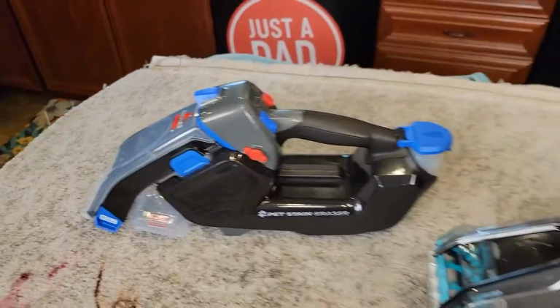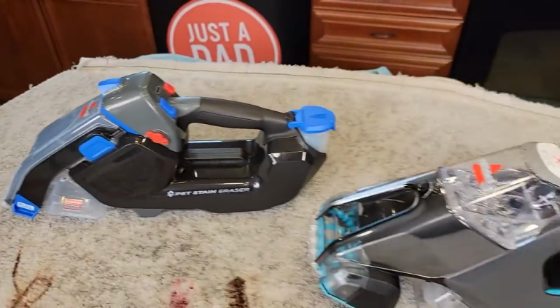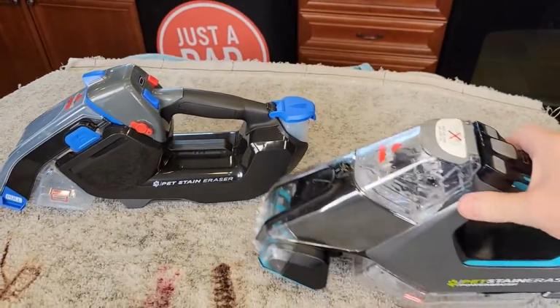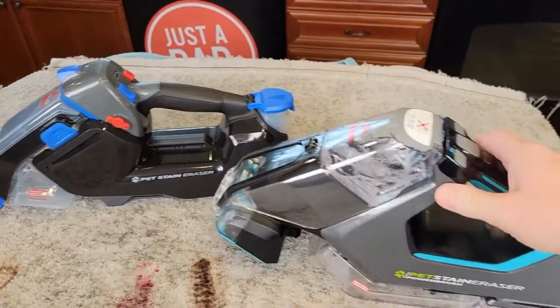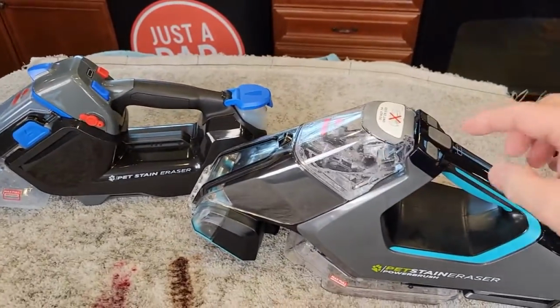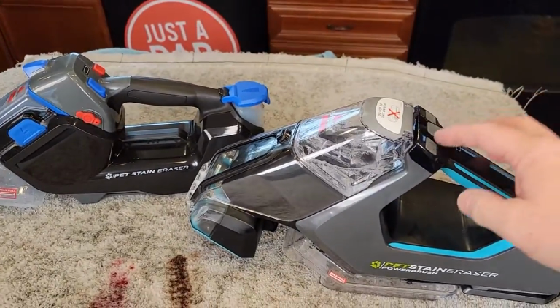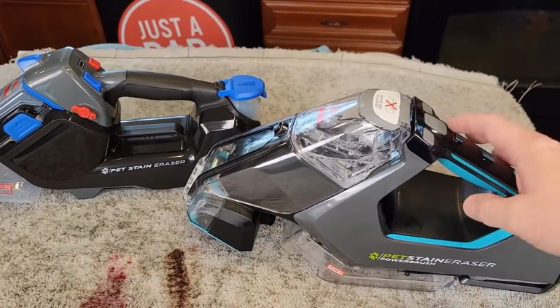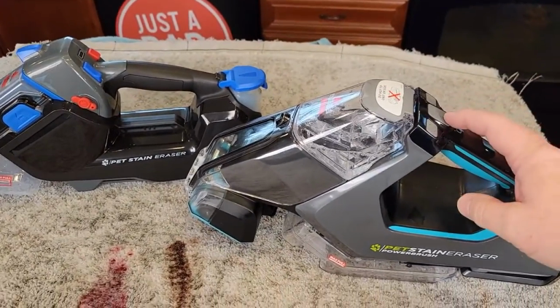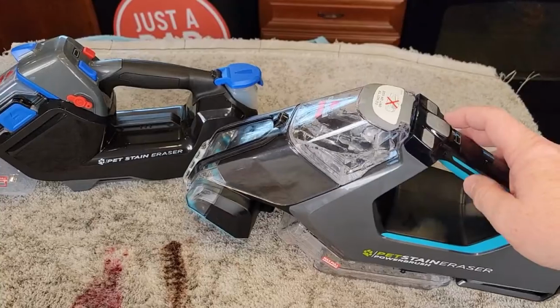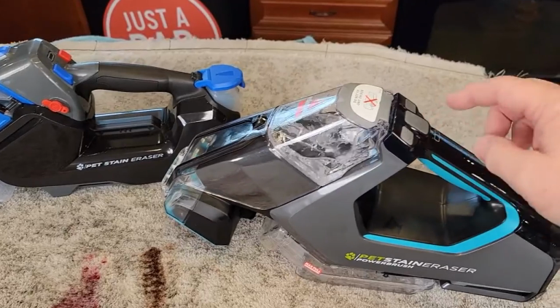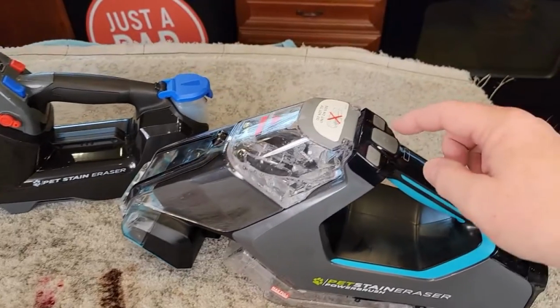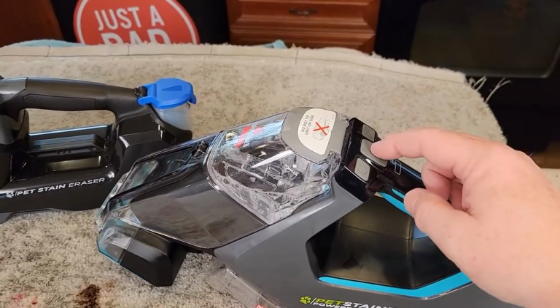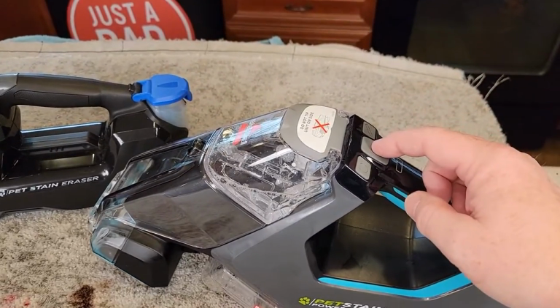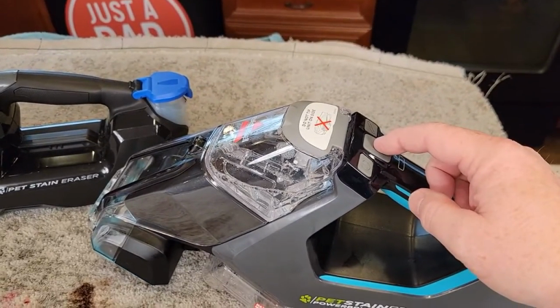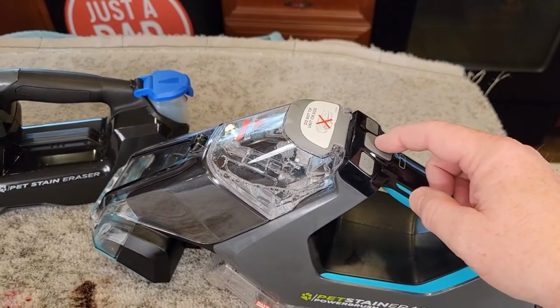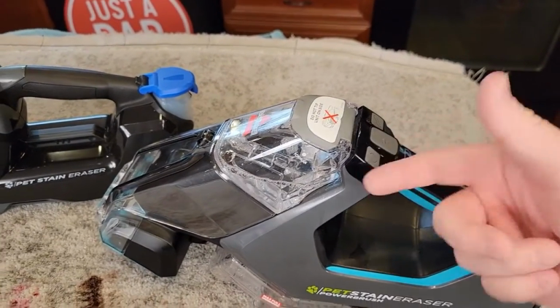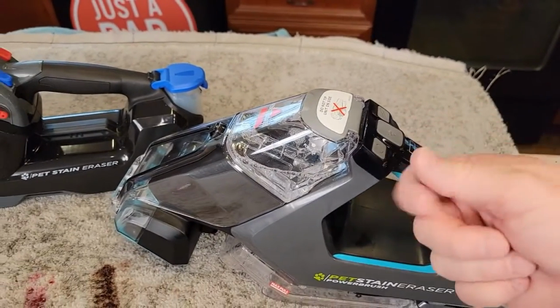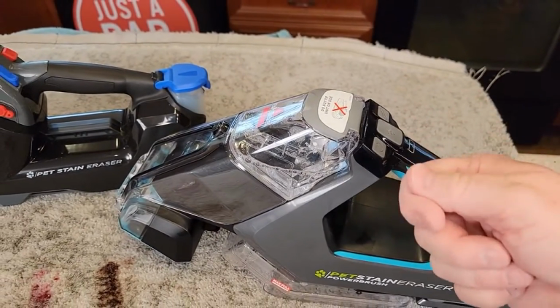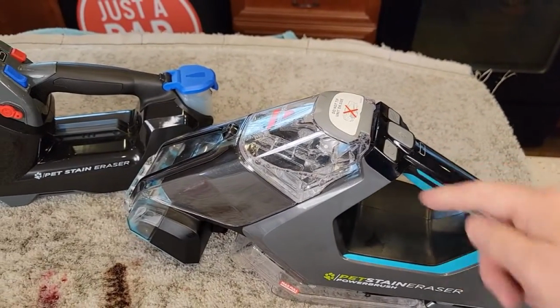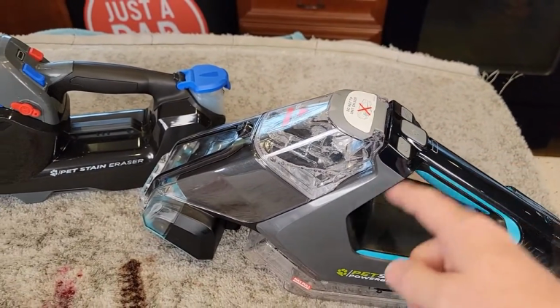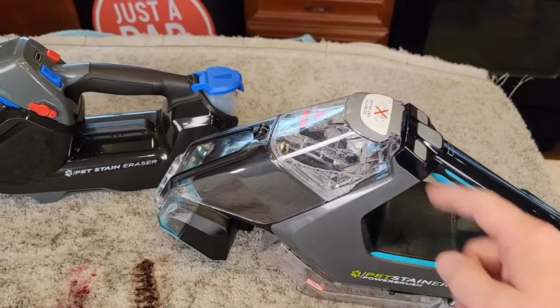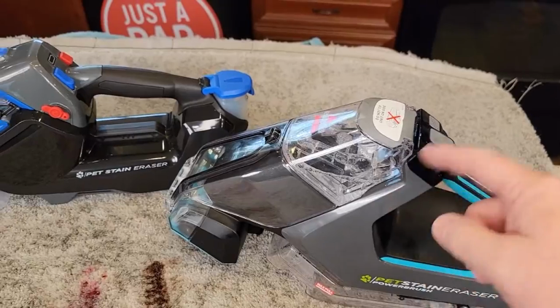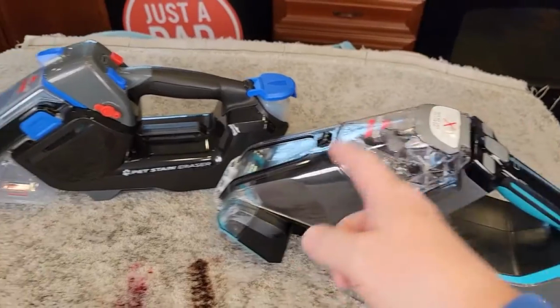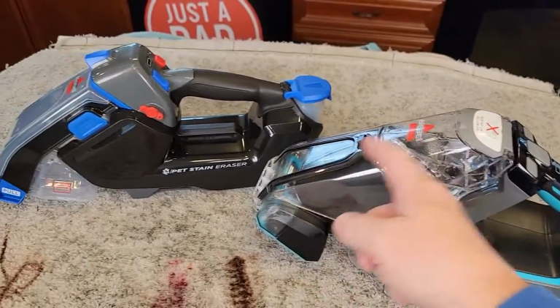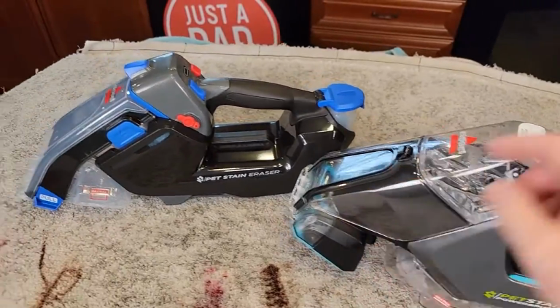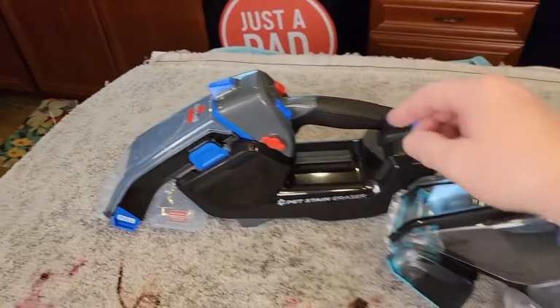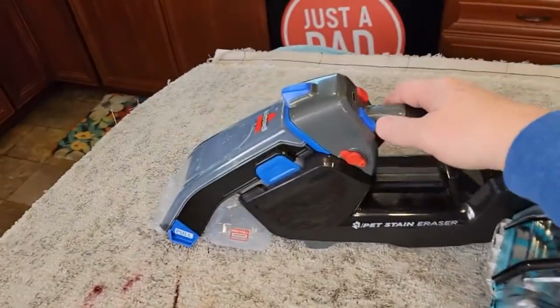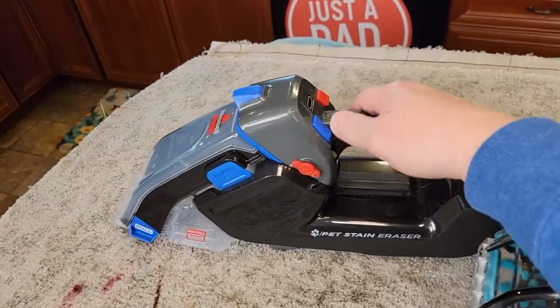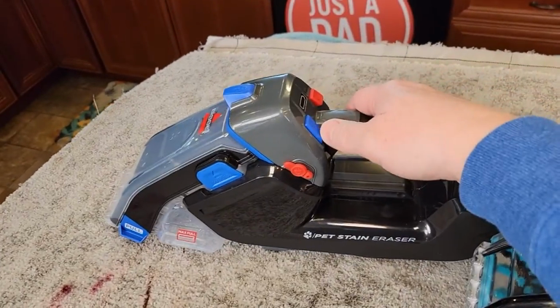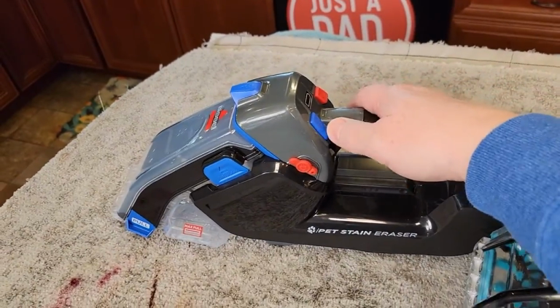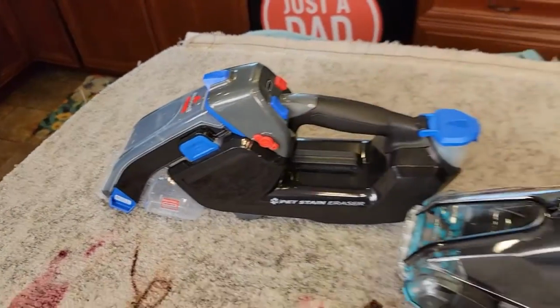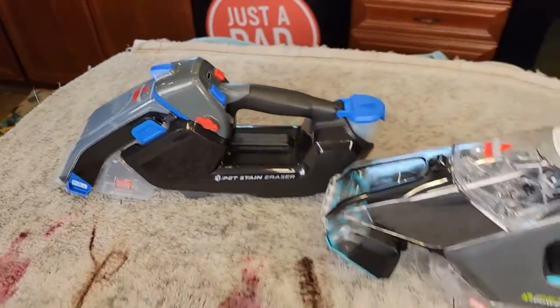What I really love about both these machines is that they're cordless, and the thing that sprays the solution is not like a hand pump — it's an actual electric pump. You get a lot of solution out of there and there's a switch for it, so I'm going to show you that.